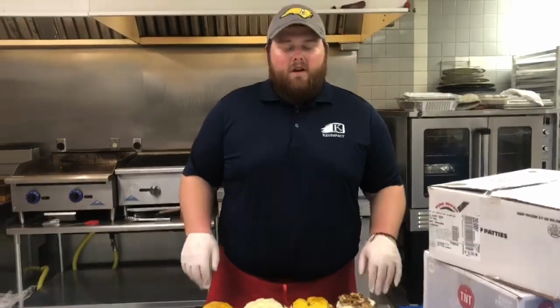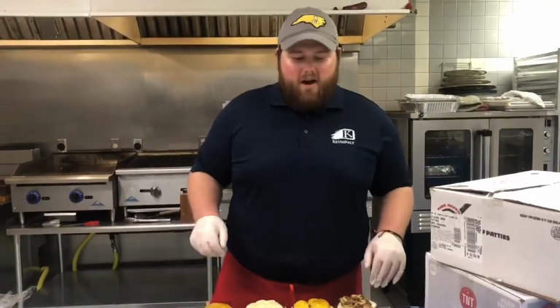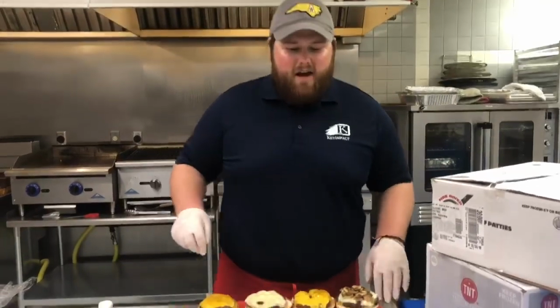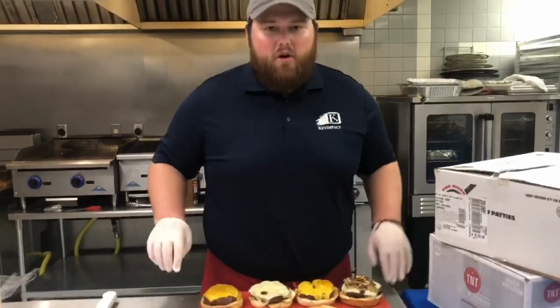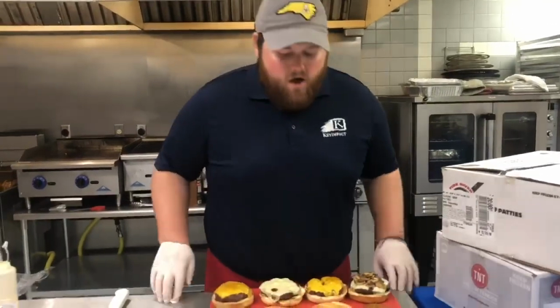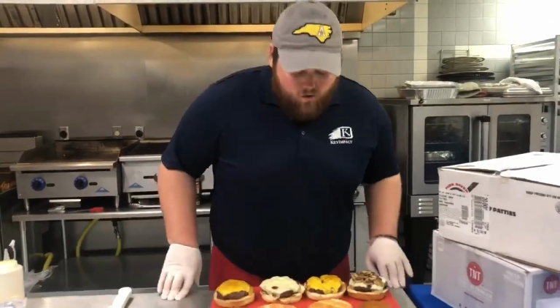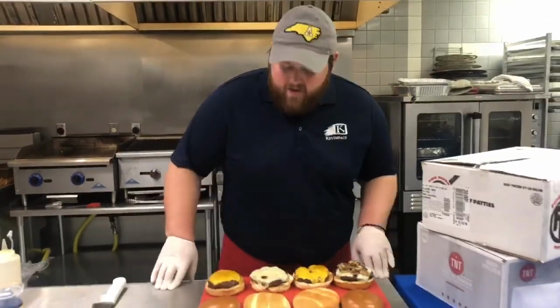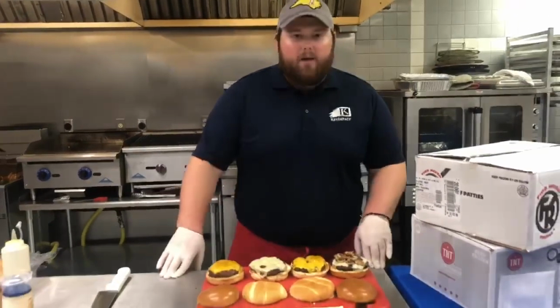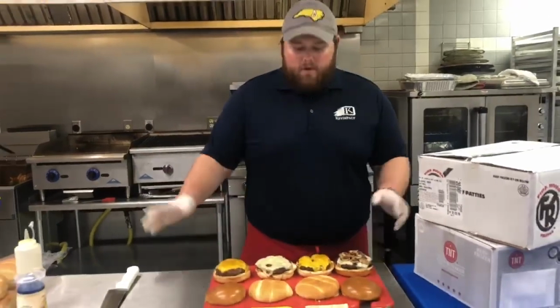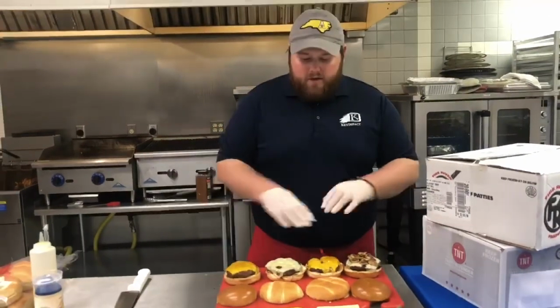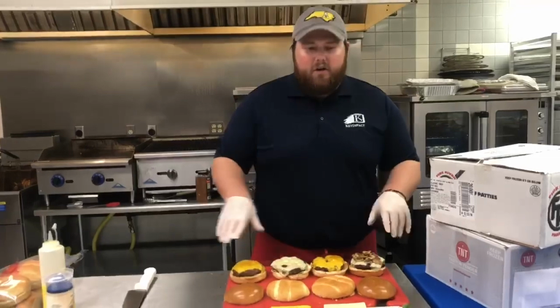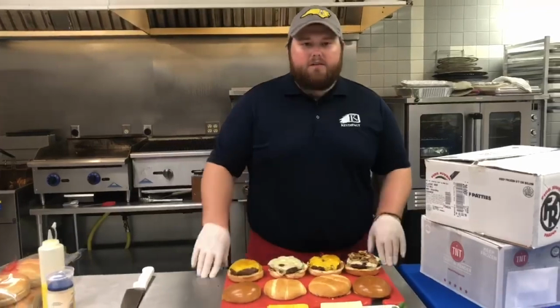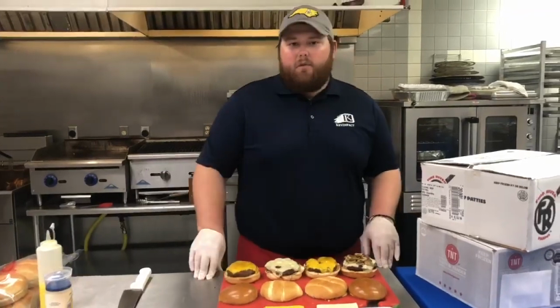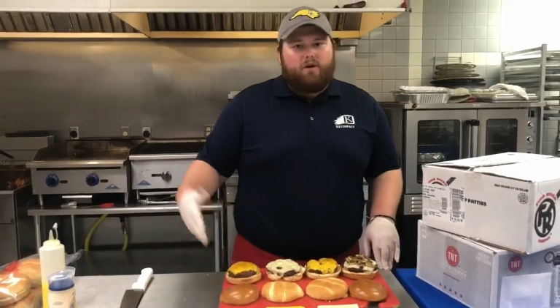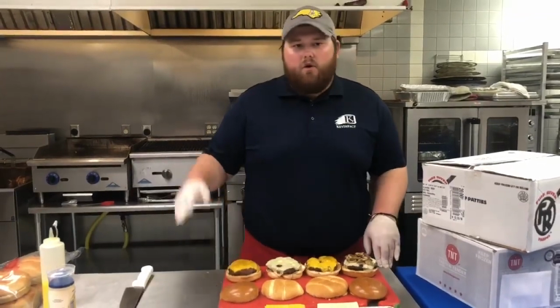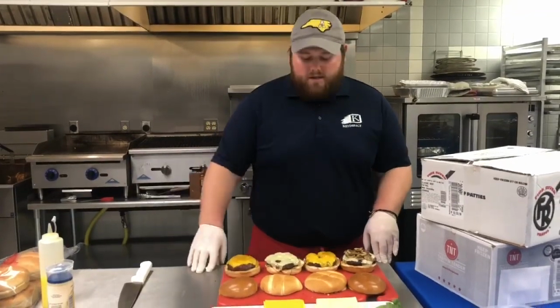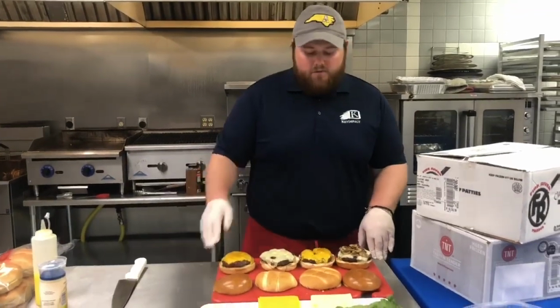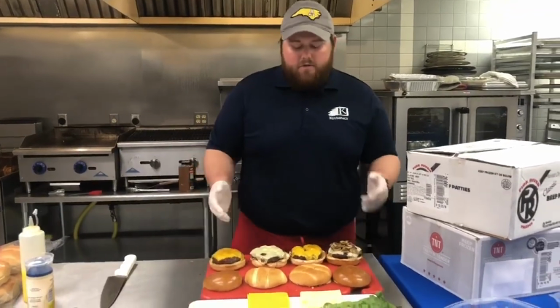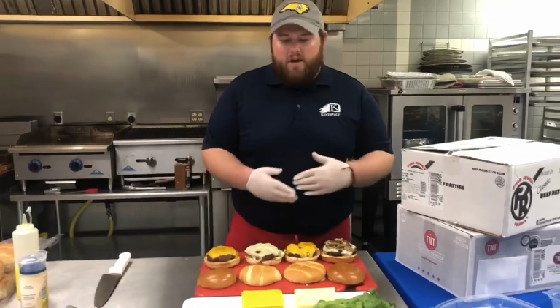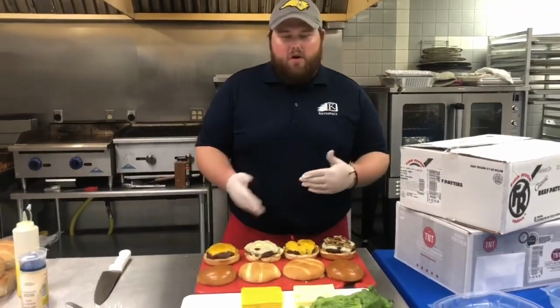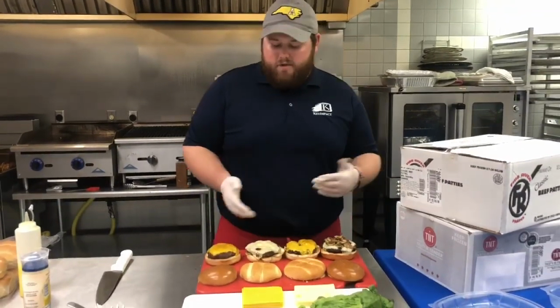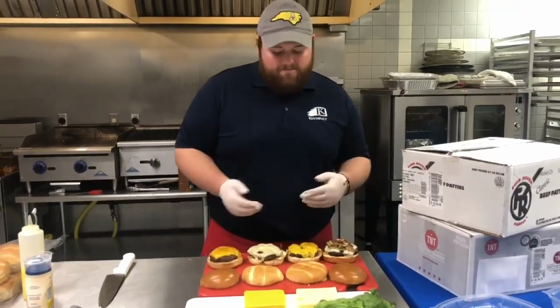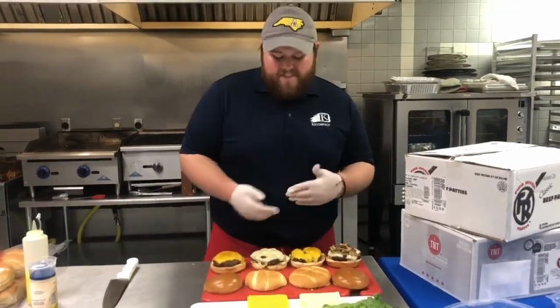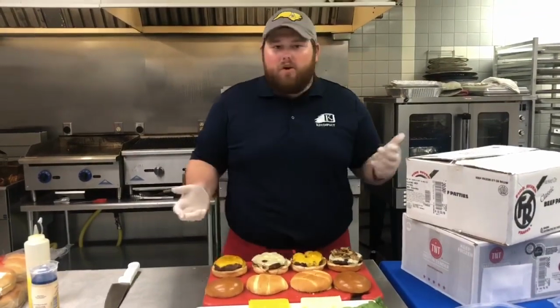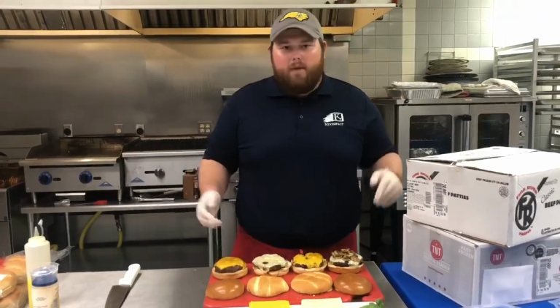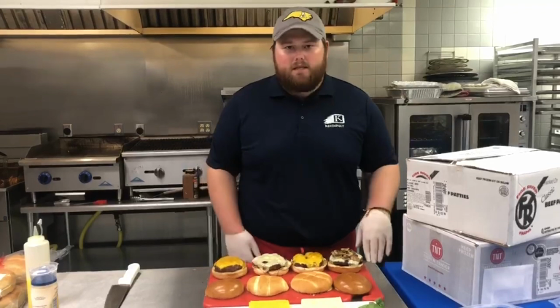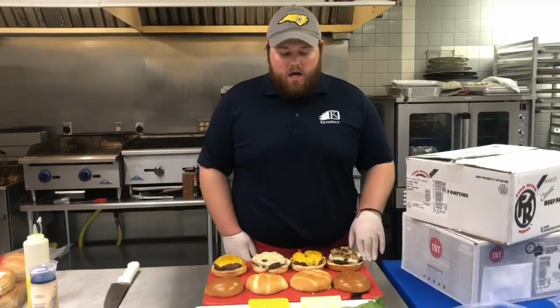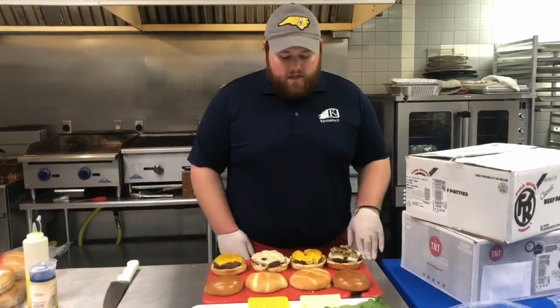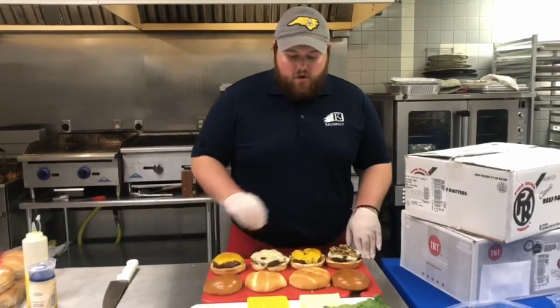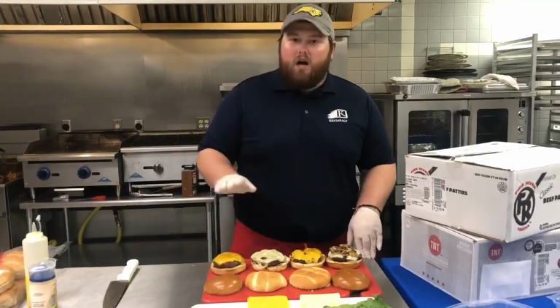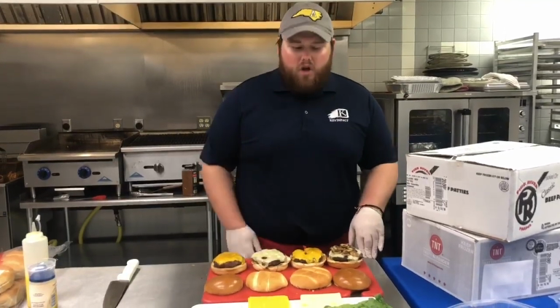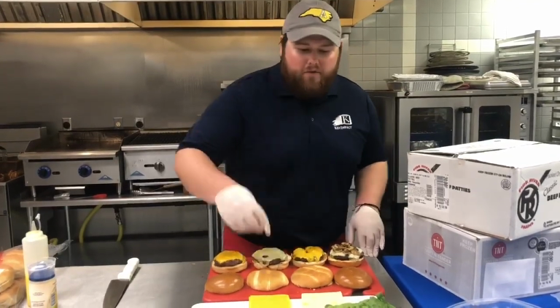All right, guys. We have completed the cooking process of our burgers. The whole process from start to finish was about seven or eight minutes to get those cooked all the way through.